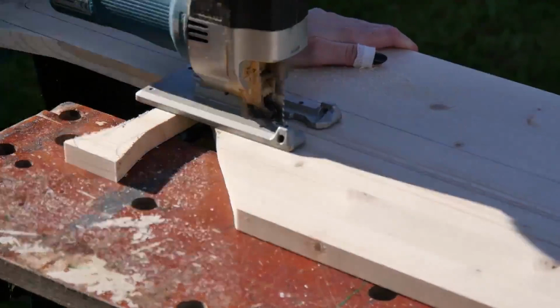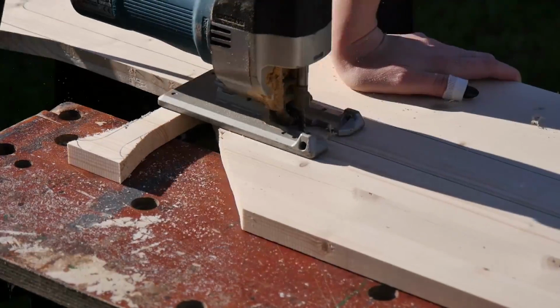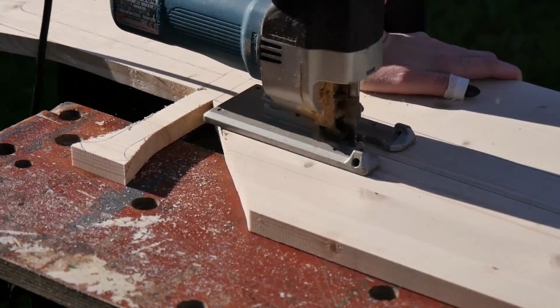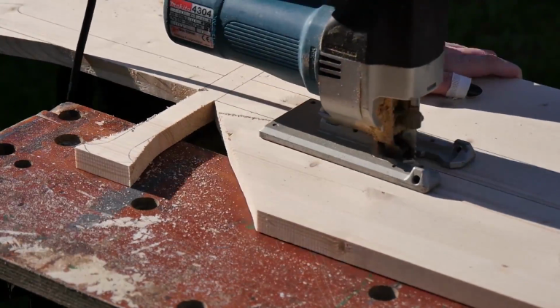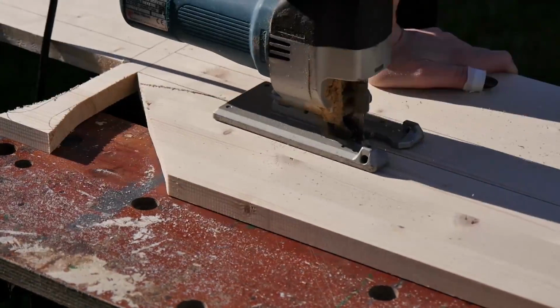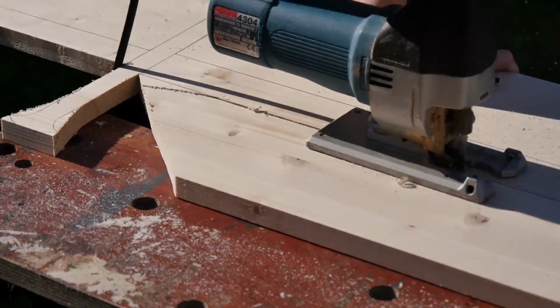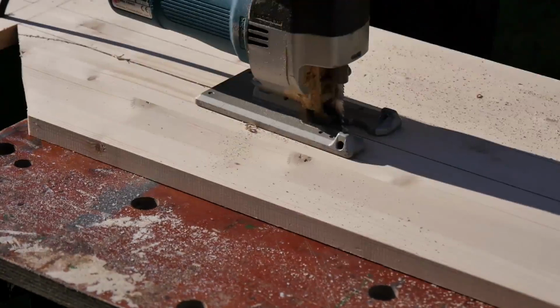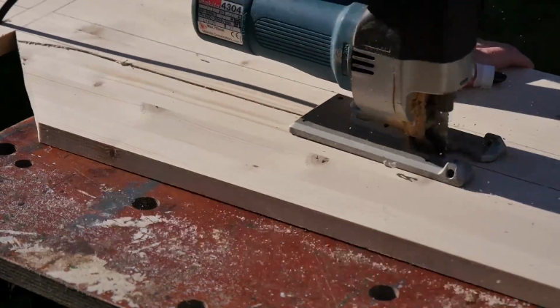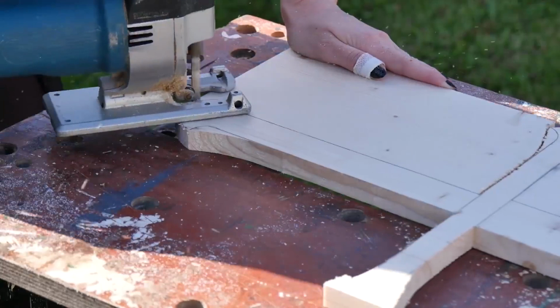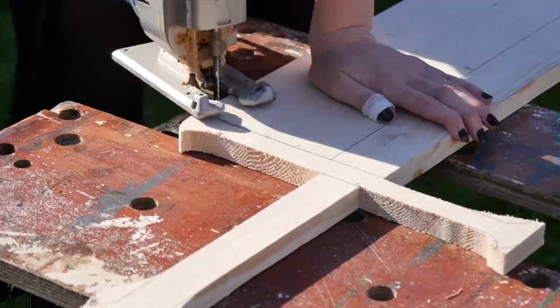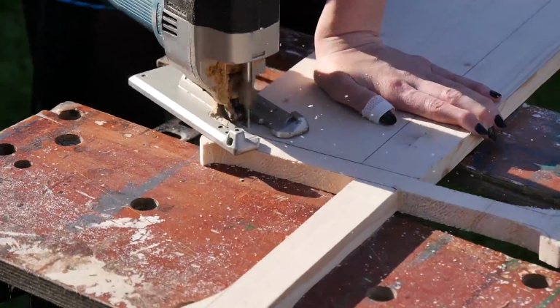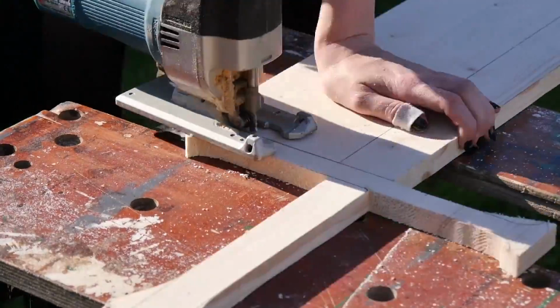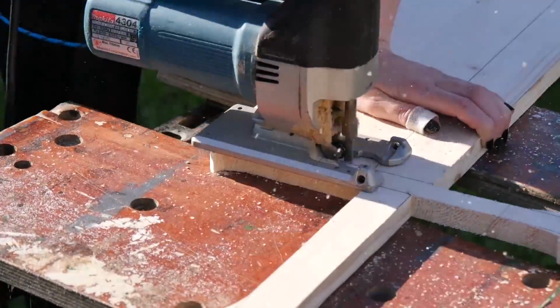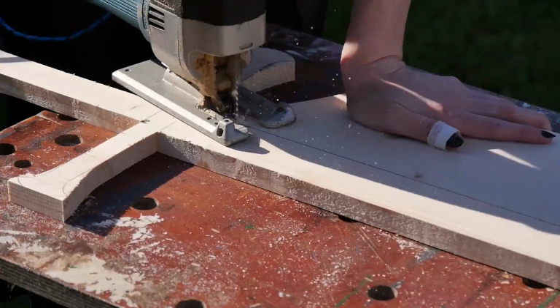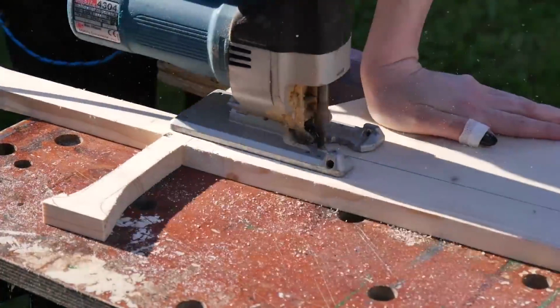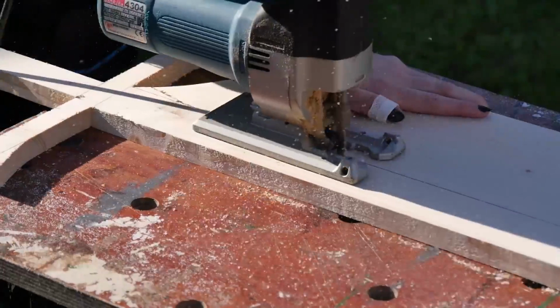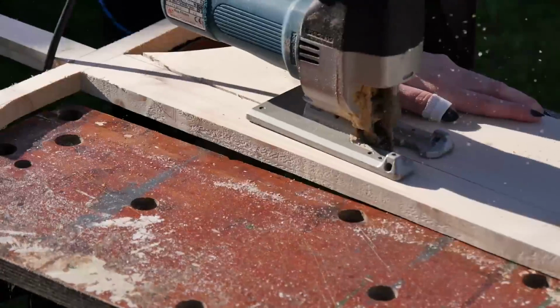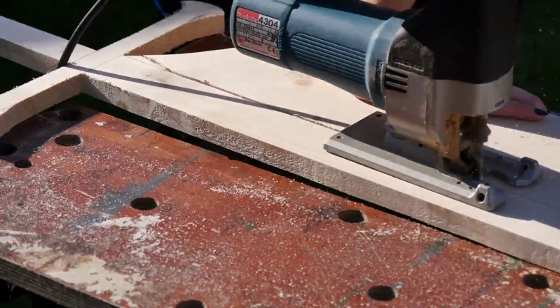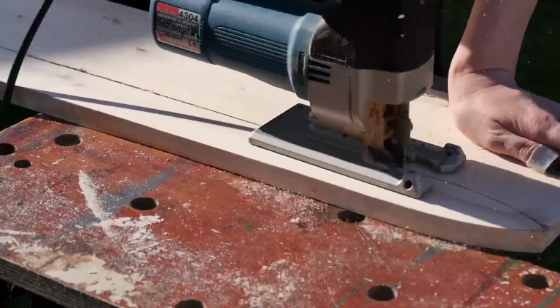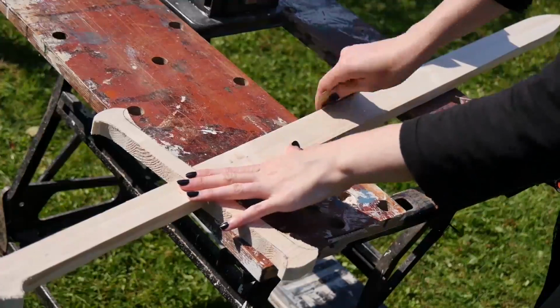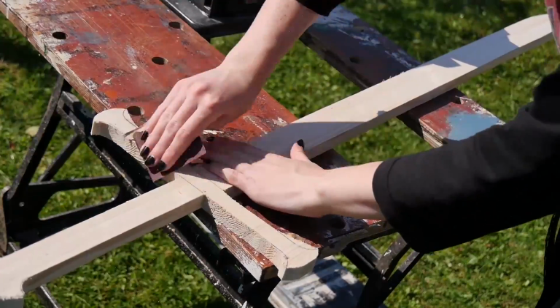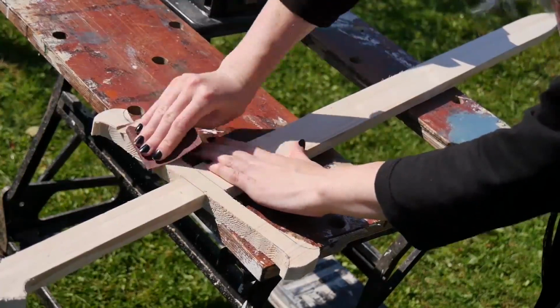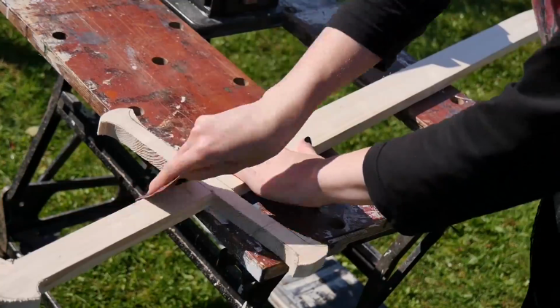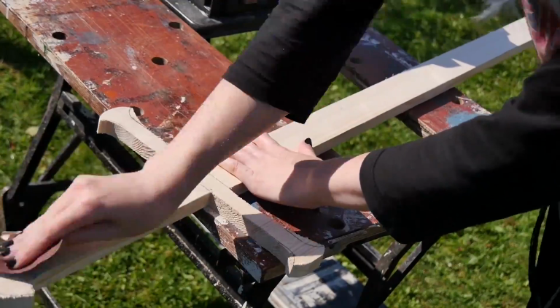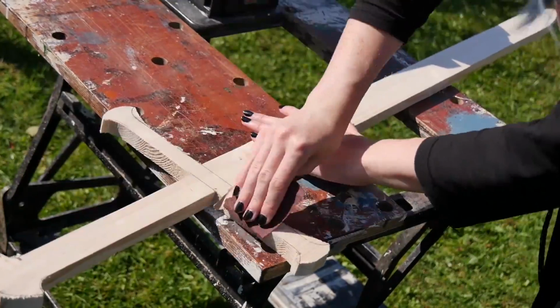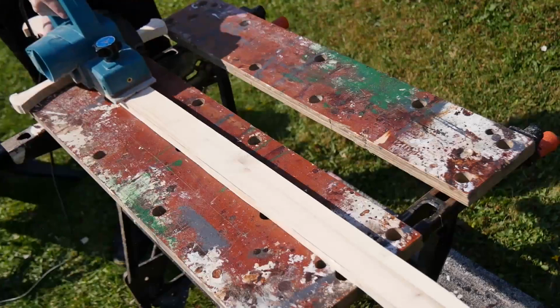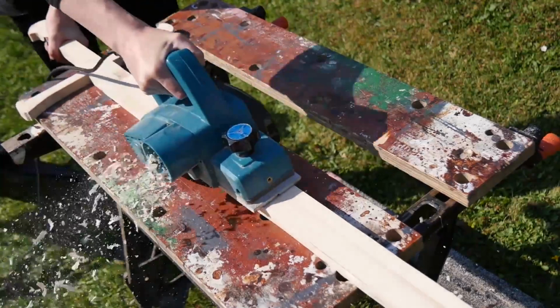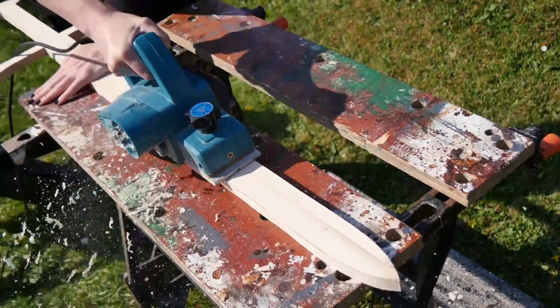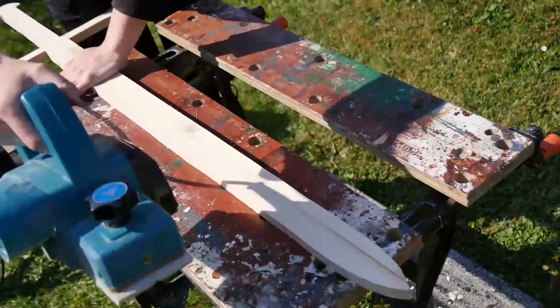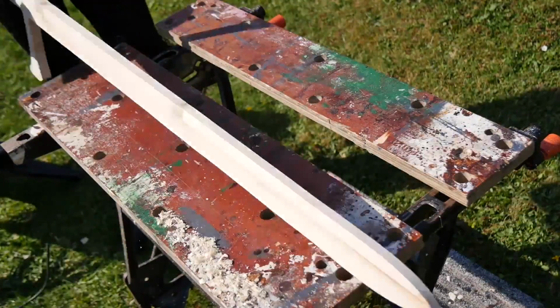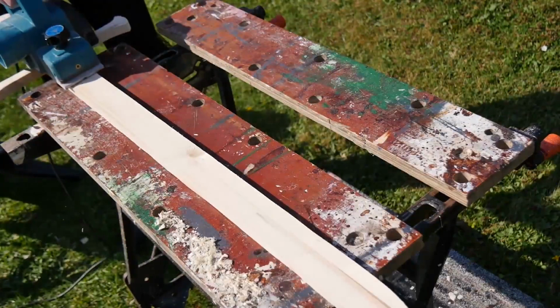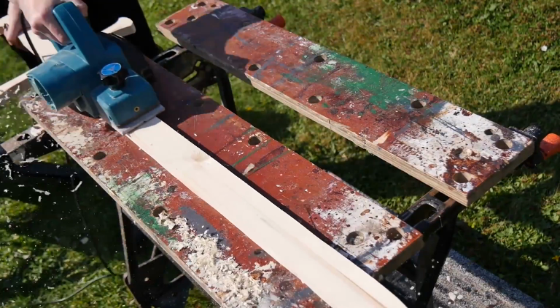I was really nervous that they'd break so I just went really slowly and cut out the rough shape, and thankfully it didn't crack. I can sand down anything that I left a little wide later on. I used some sandpaper to smooth off any rough parts the jigsaw left, and then I planed down the blade with a planer until I was happy with how thin it was.